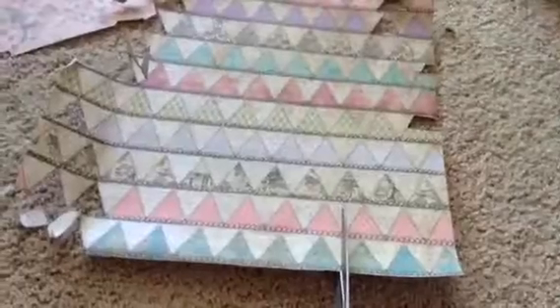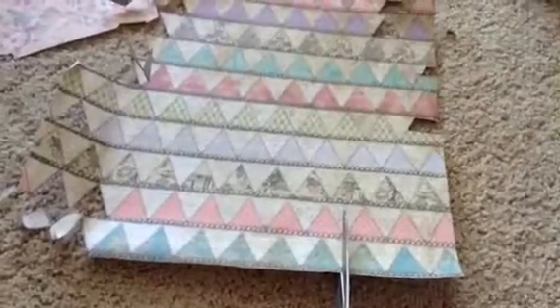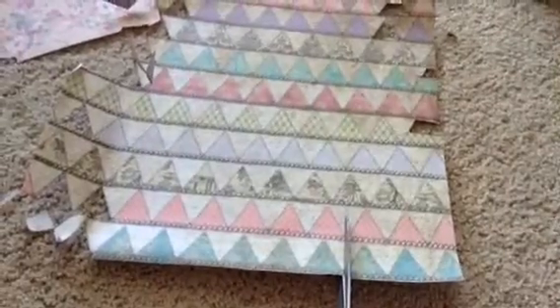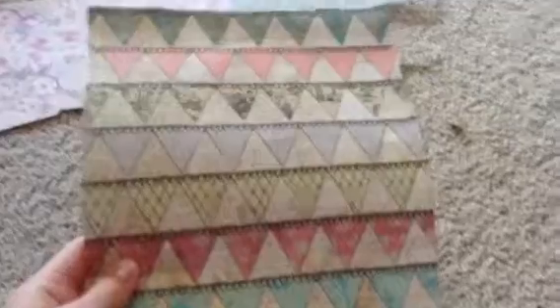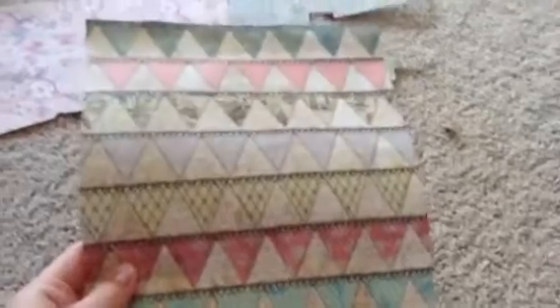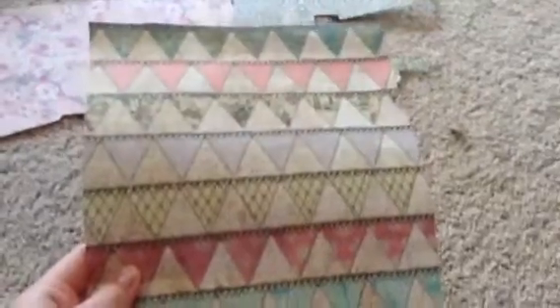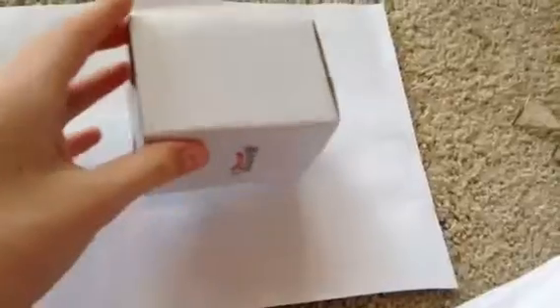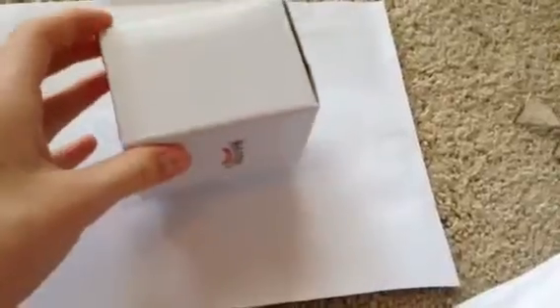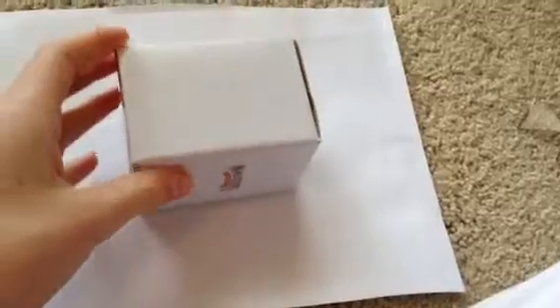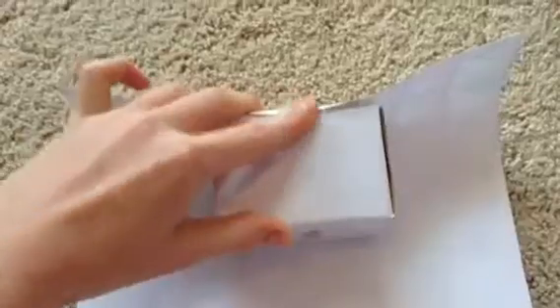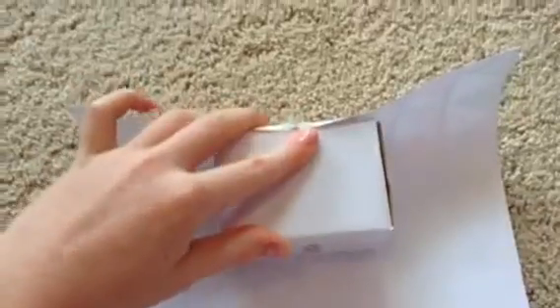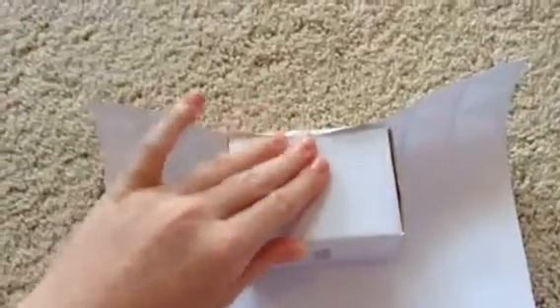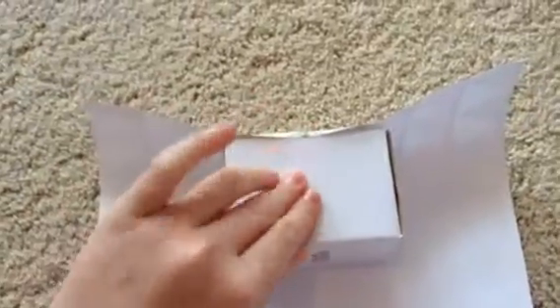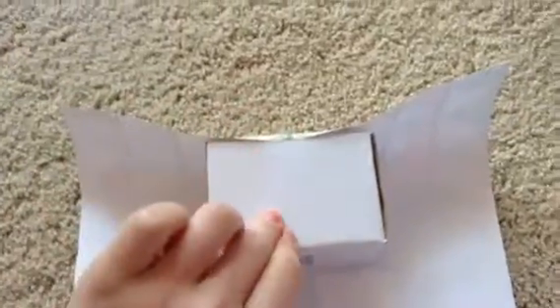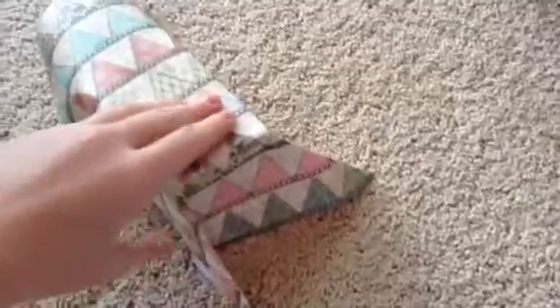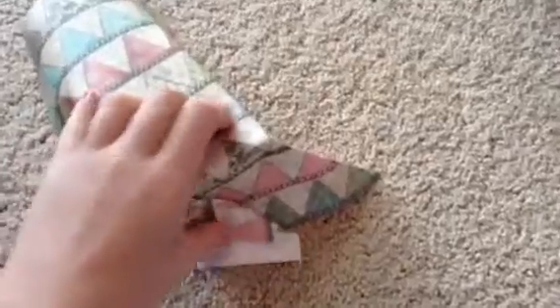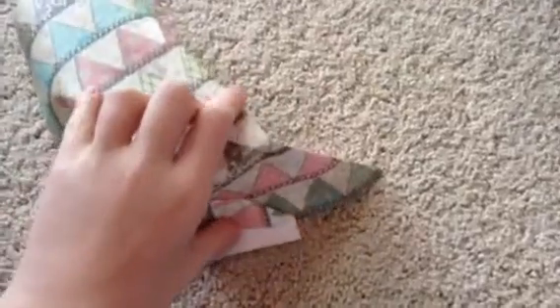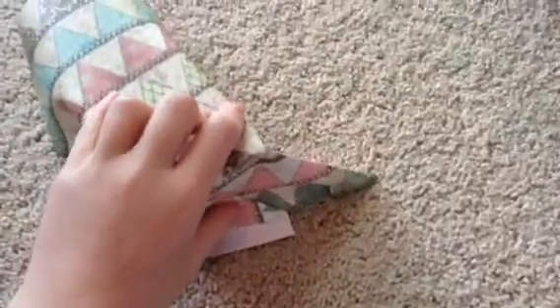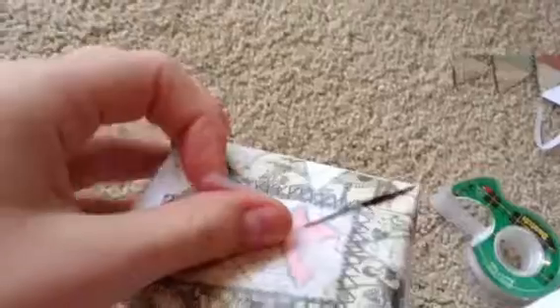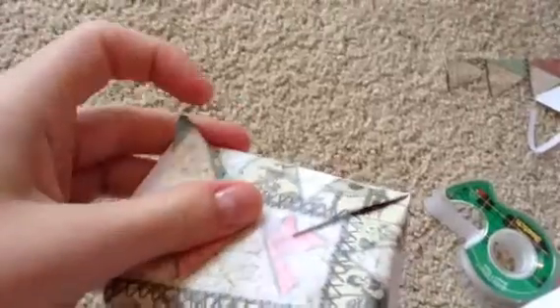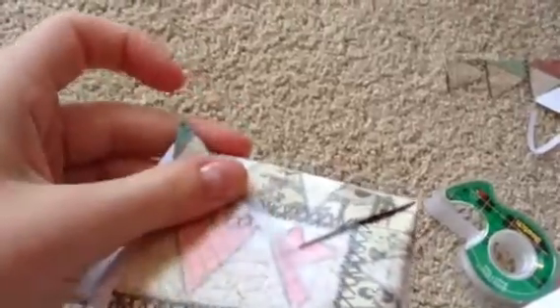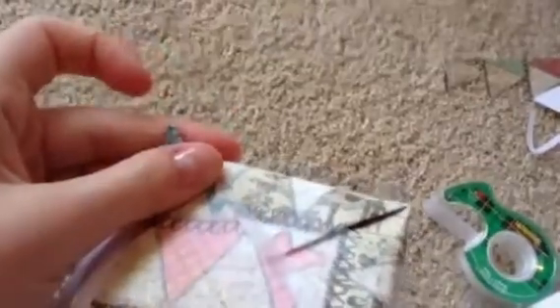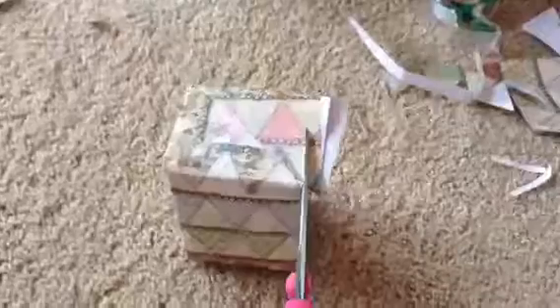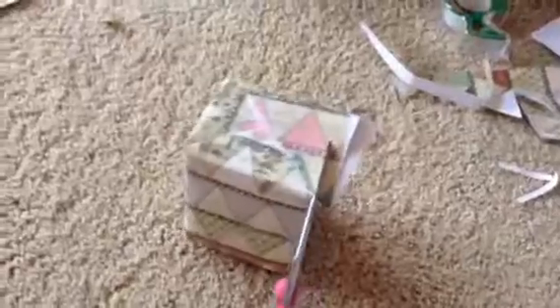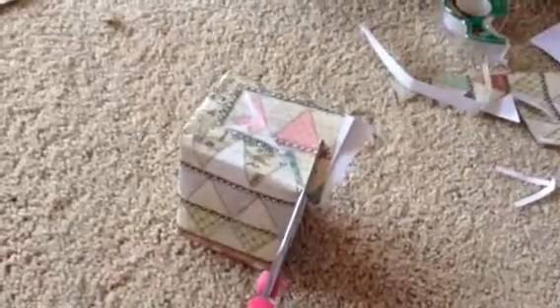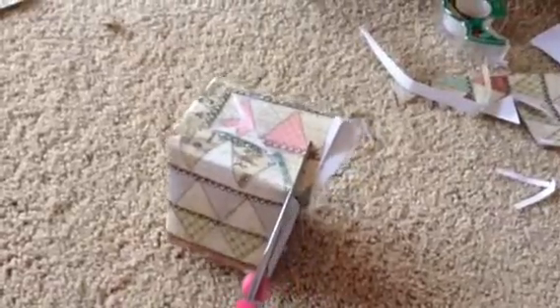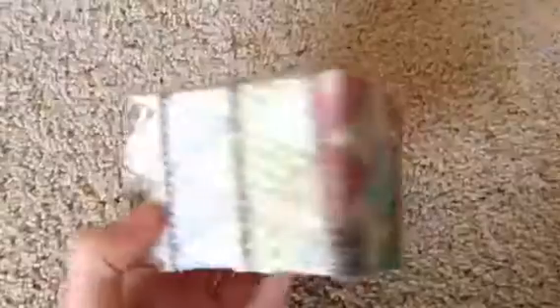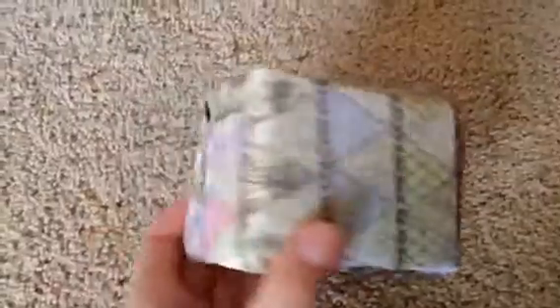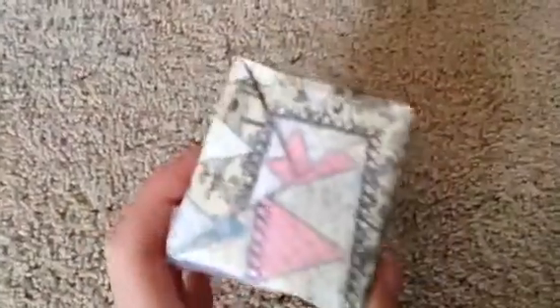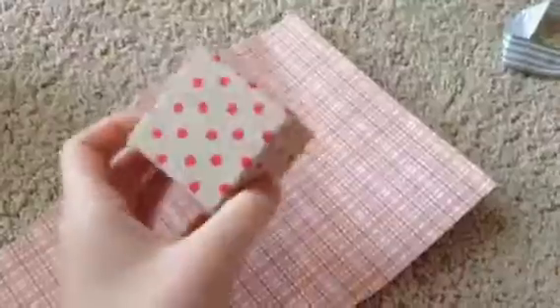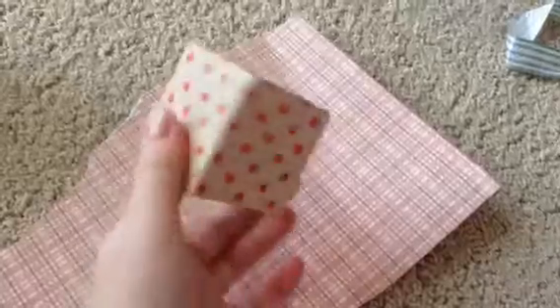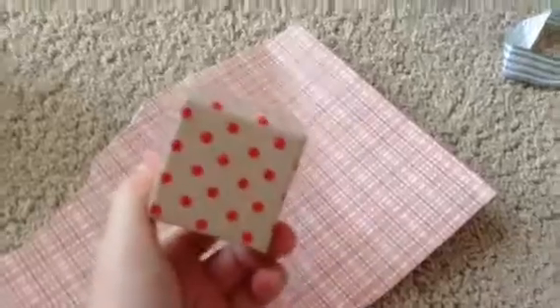First, cut the scrapbook paper. Measure the box on the scrapbook paper, tape, fold, tape again, and cut off the excess. You can also make a mini ottoman.